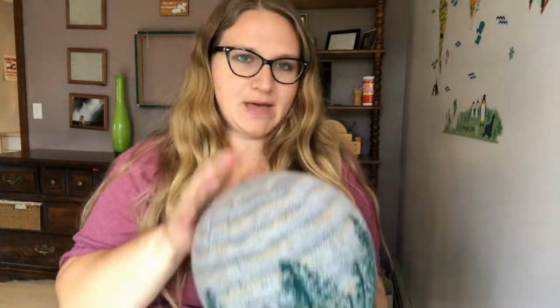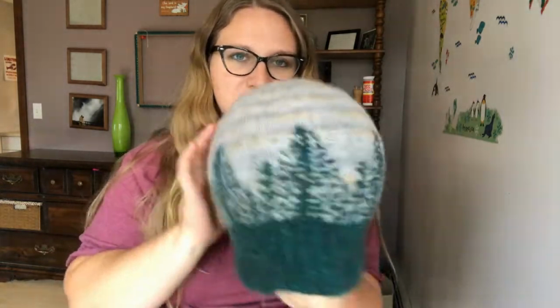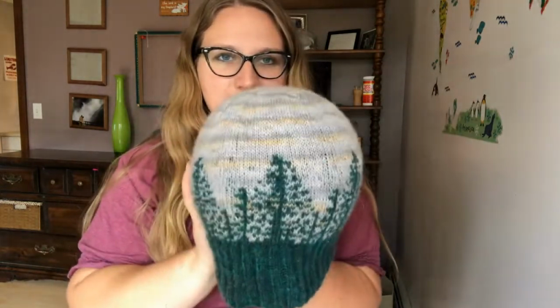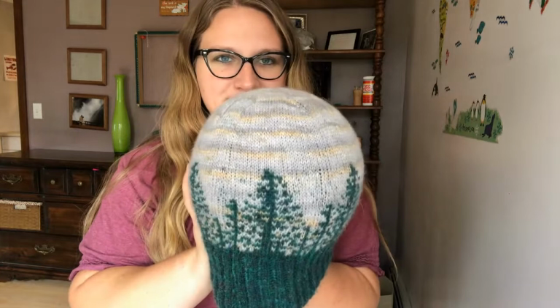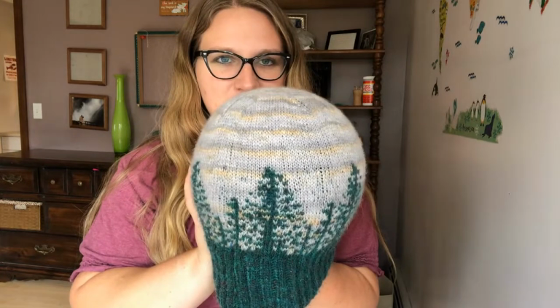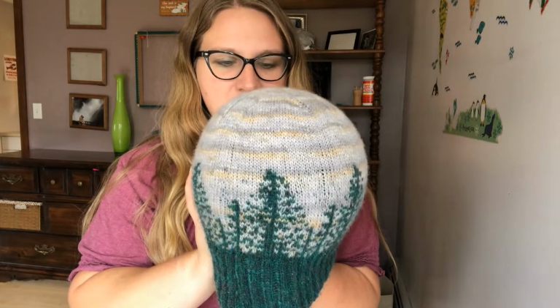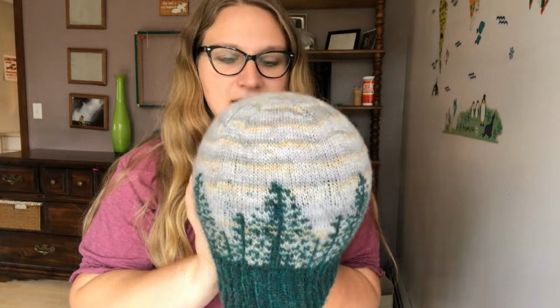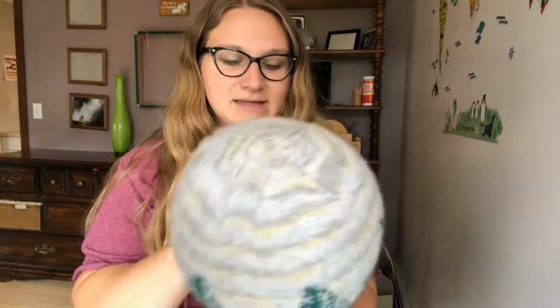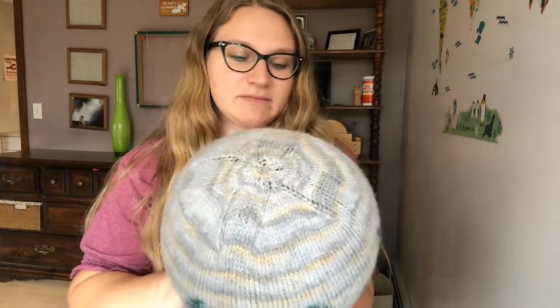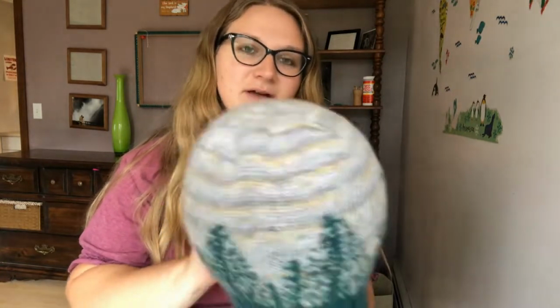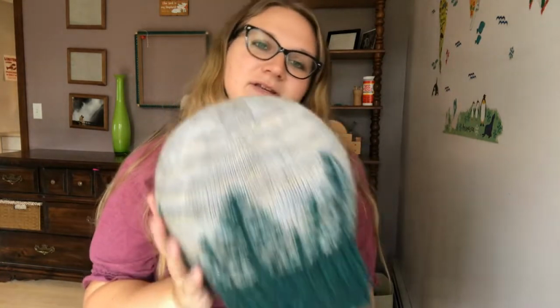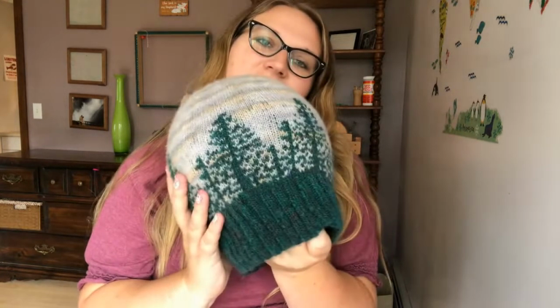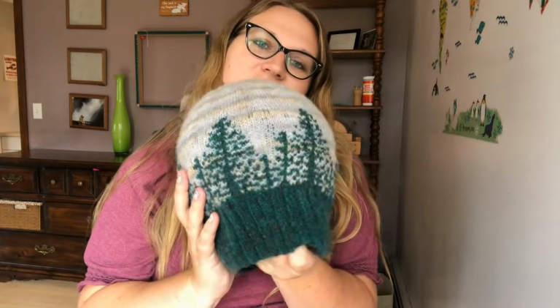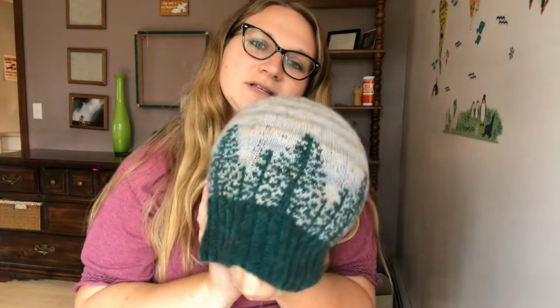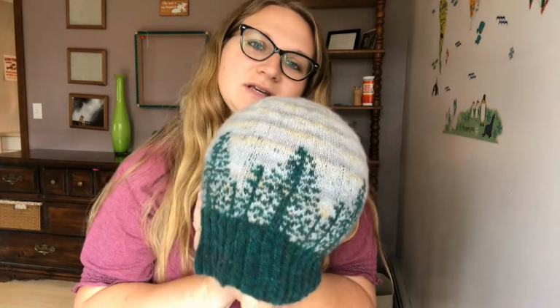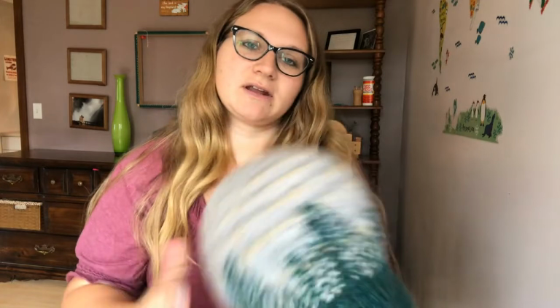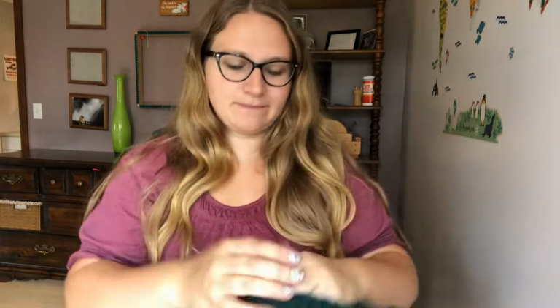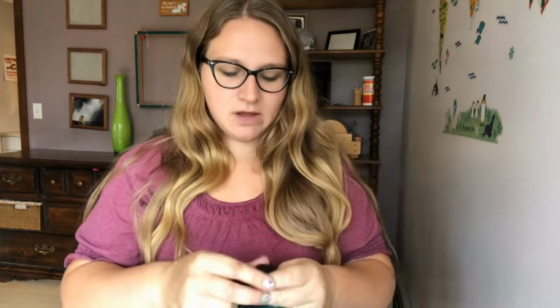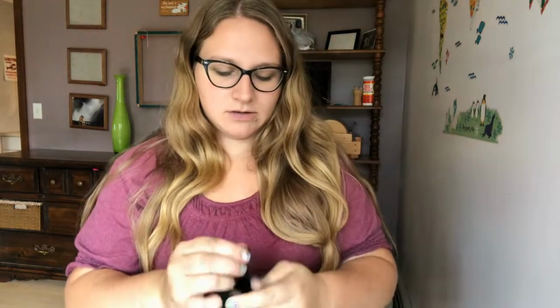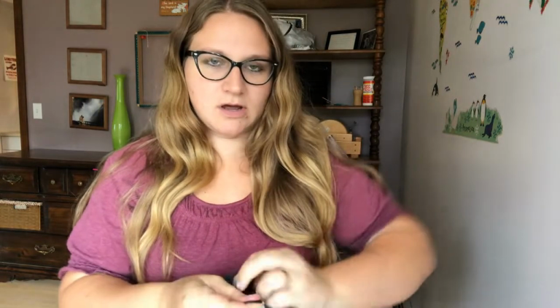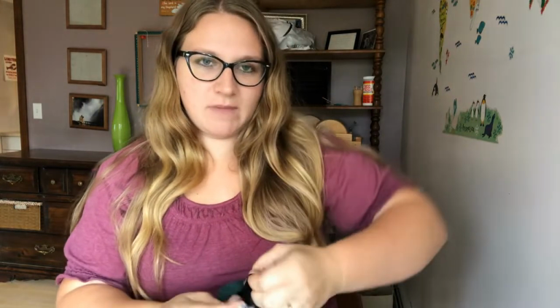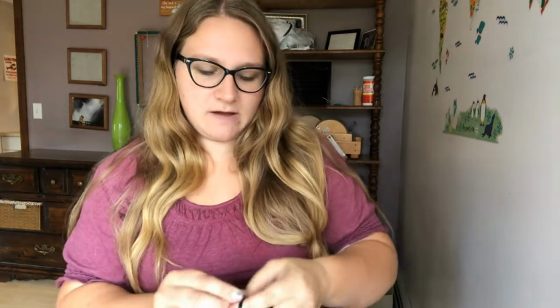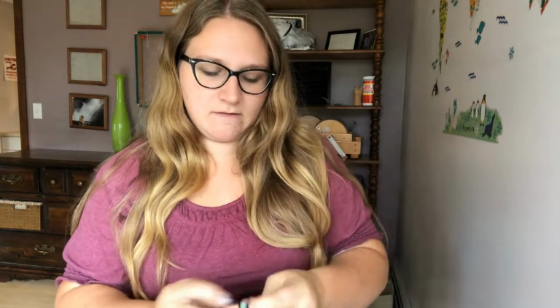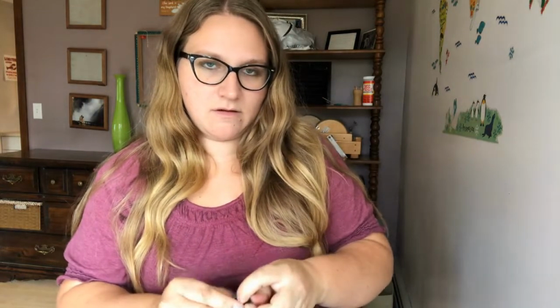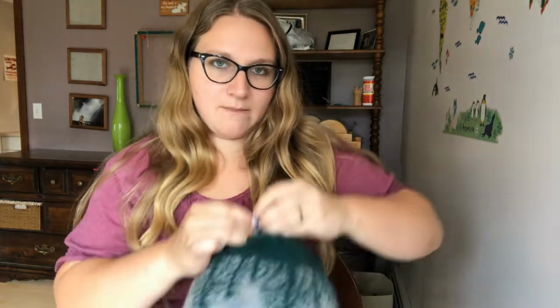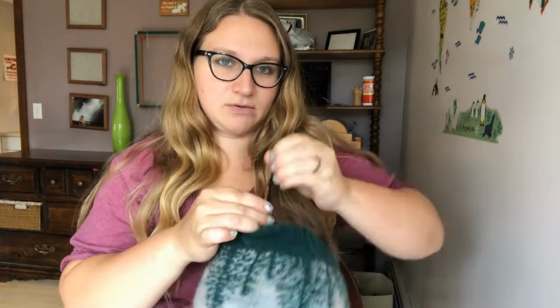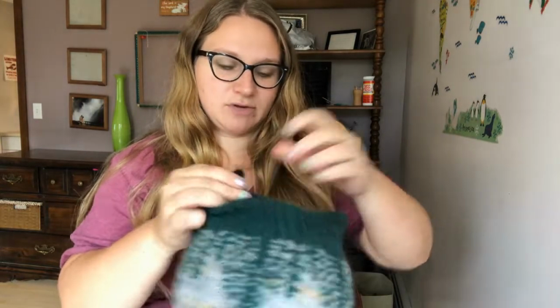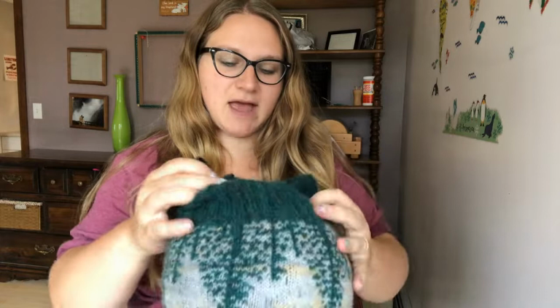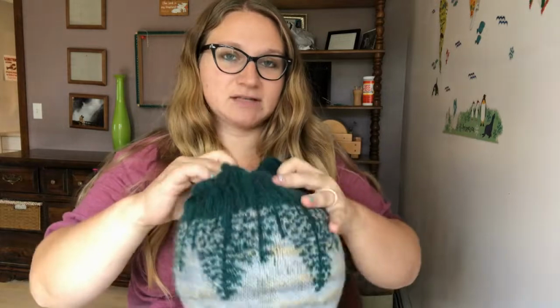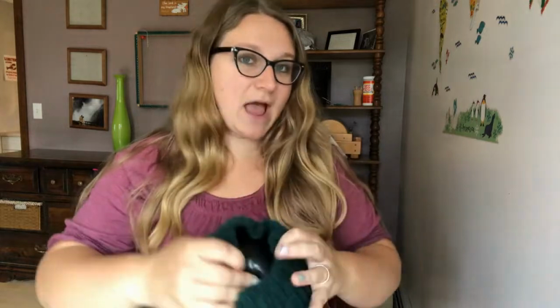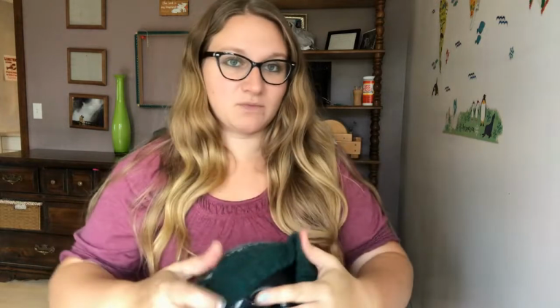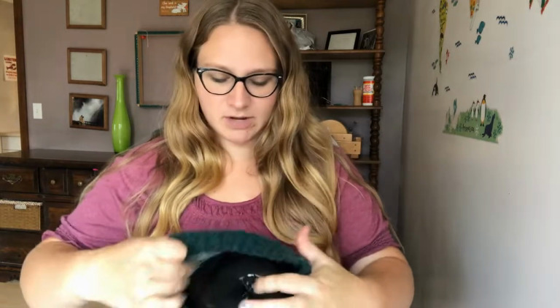I like this method because it gives you a nice 360 kind of coverage. I'm going to tie off my balloon. I should mention my hat is wet, so I'm wet blocking.